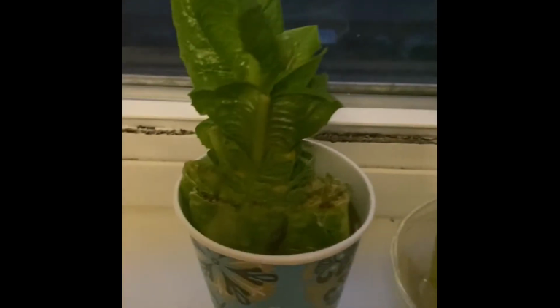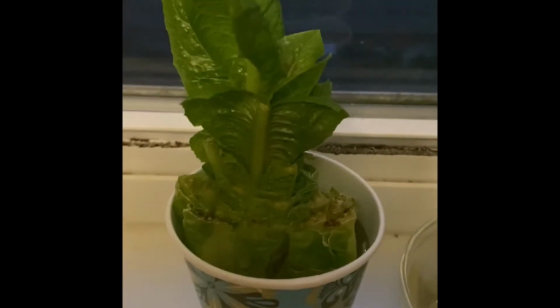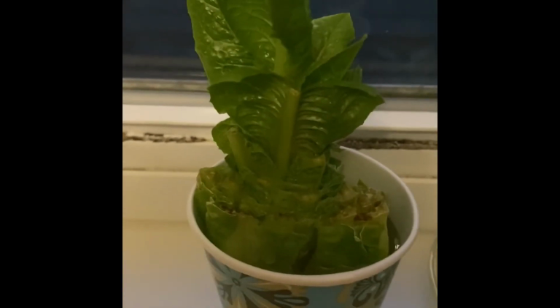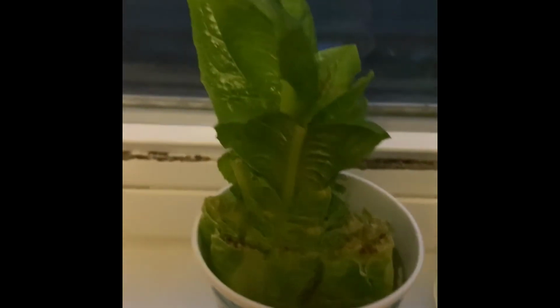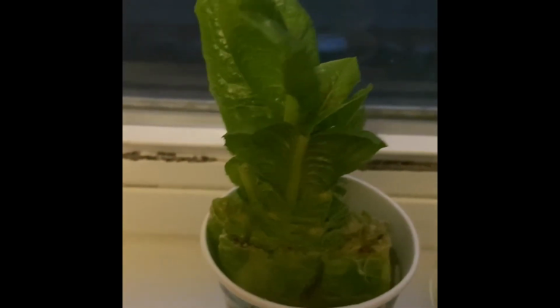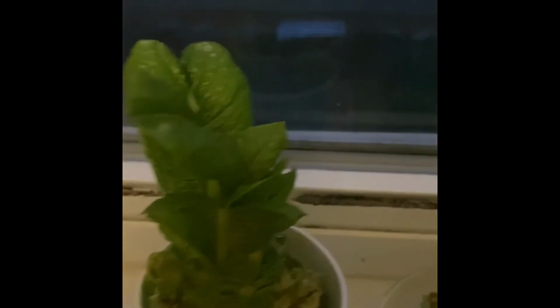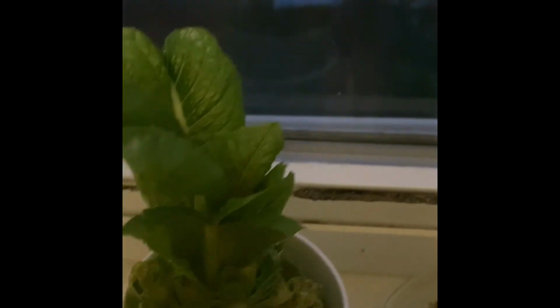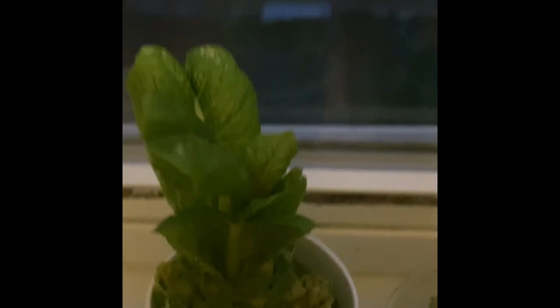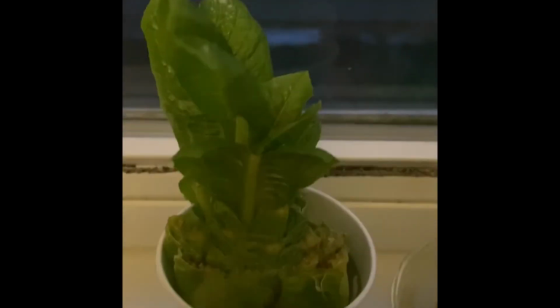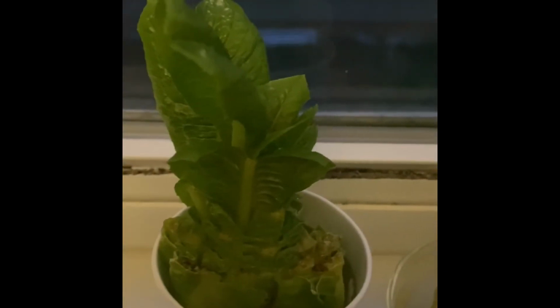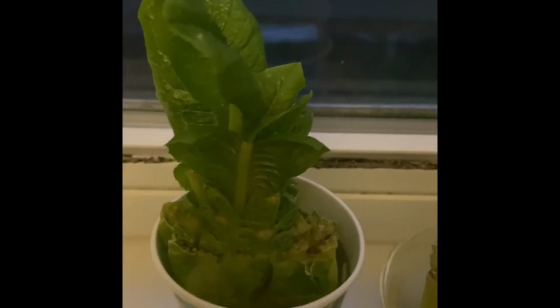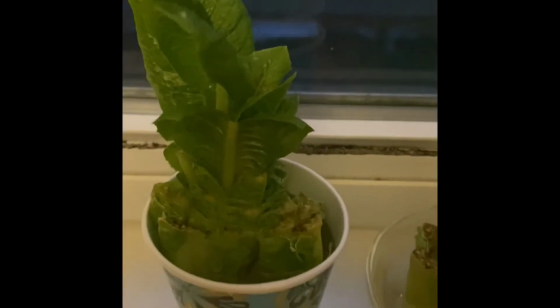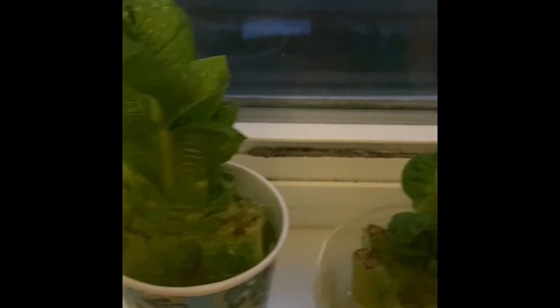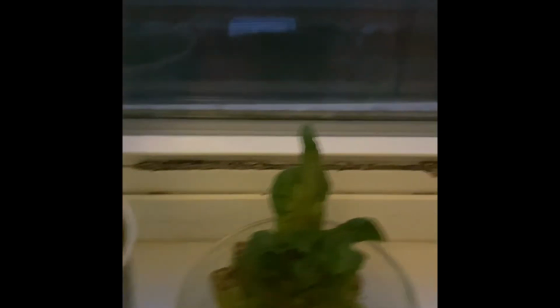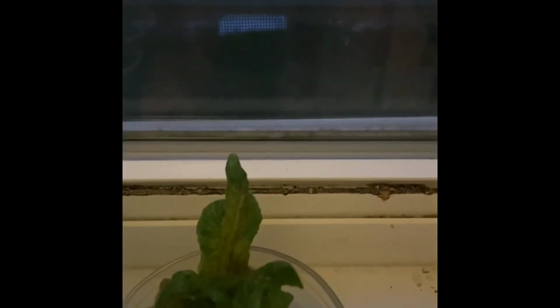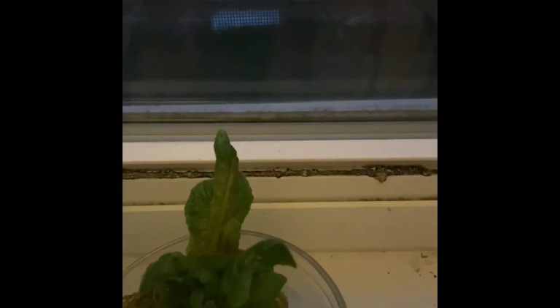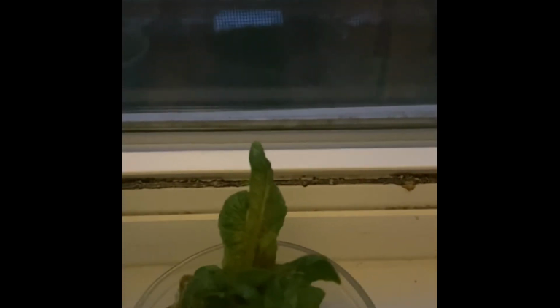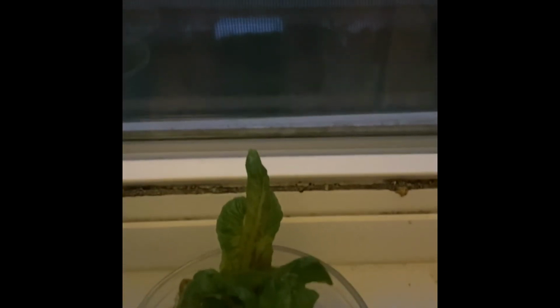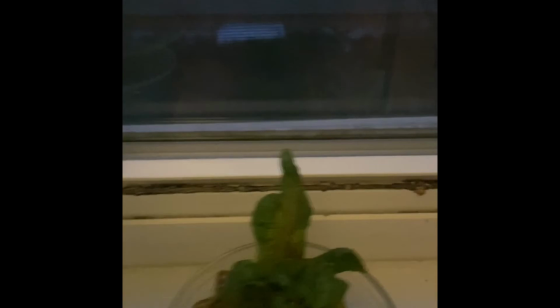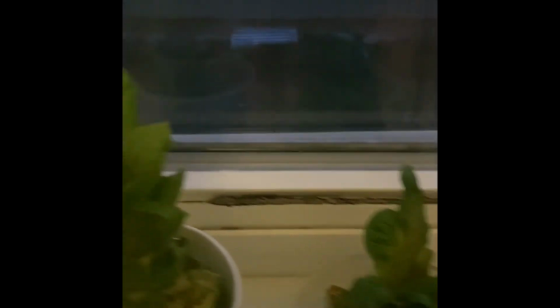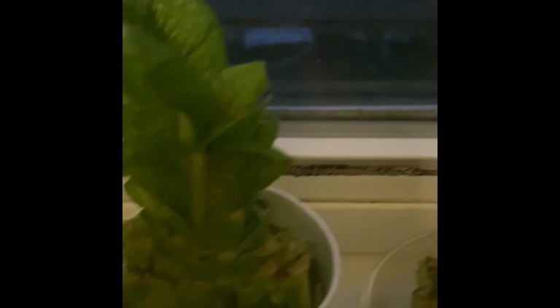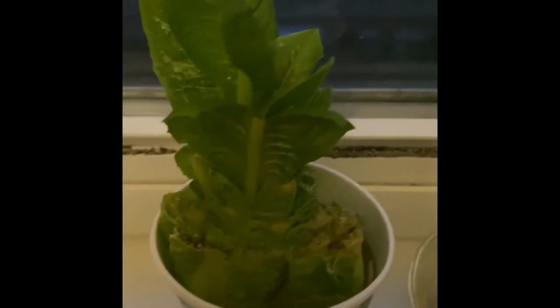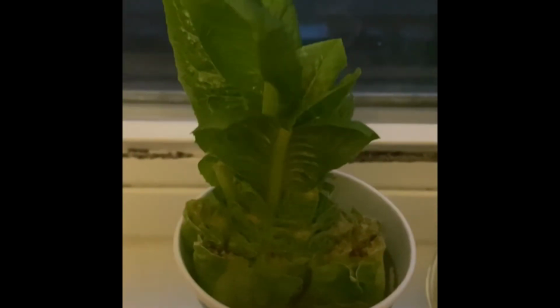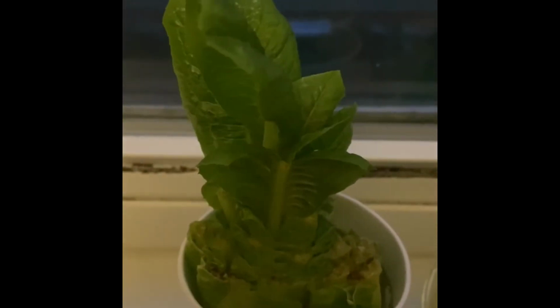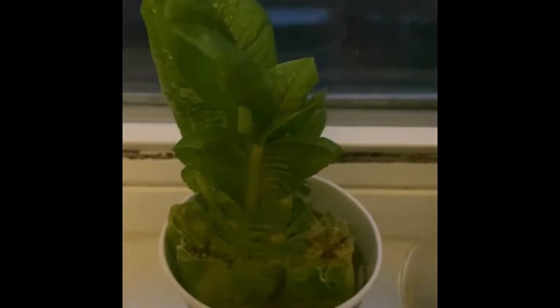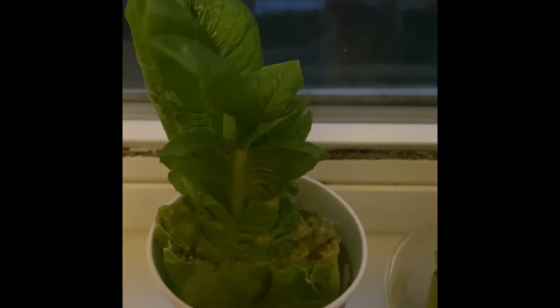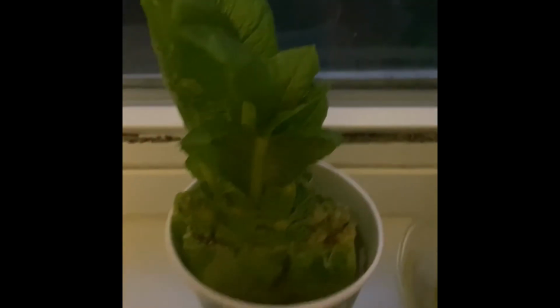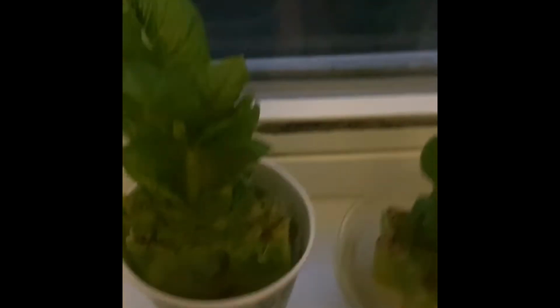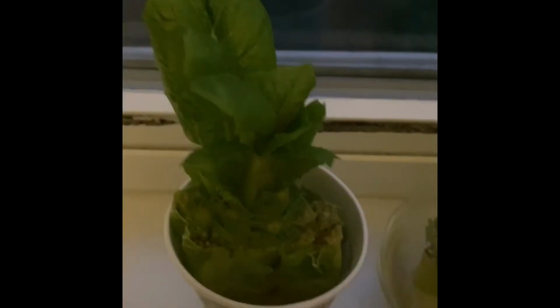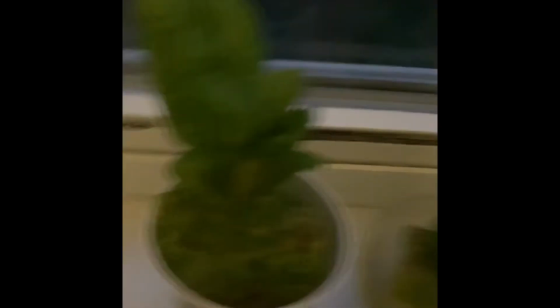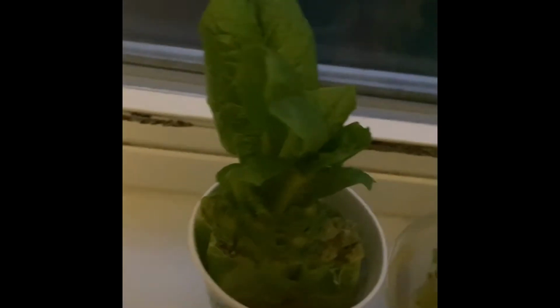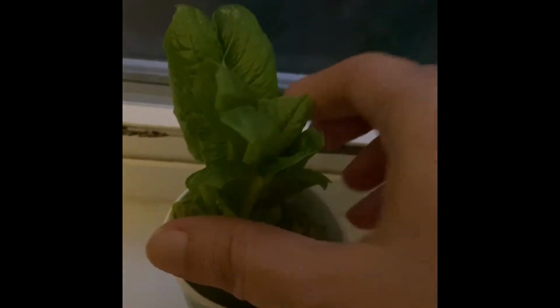It's been a few days and this is how the romaine lettuce has started growing — see how big it has grown. We've just kept adding more water to it. This one was kept two days ago, this one four days ago, and it's grown really well. So we can check the roots of it.